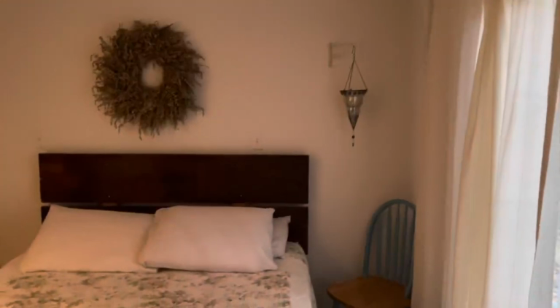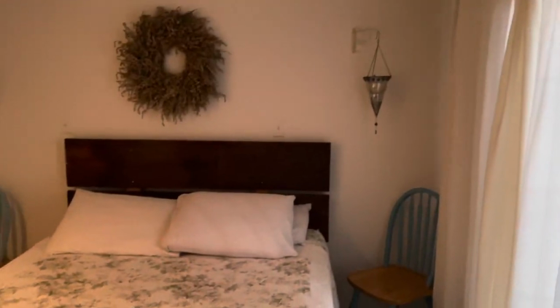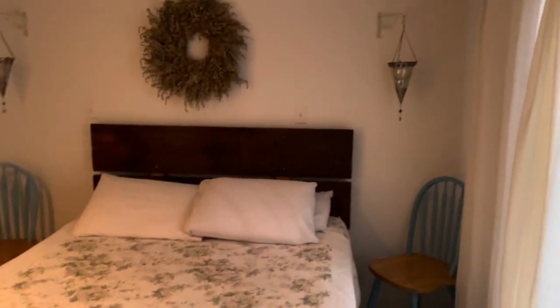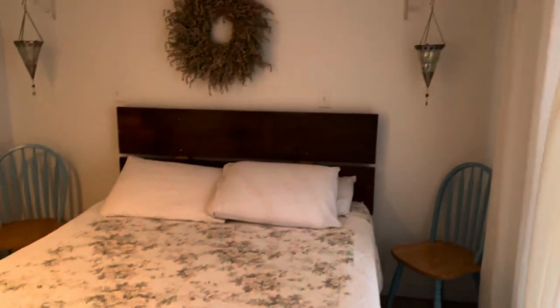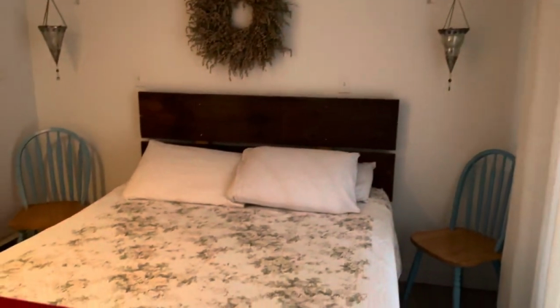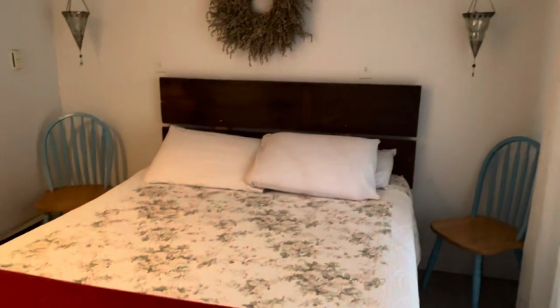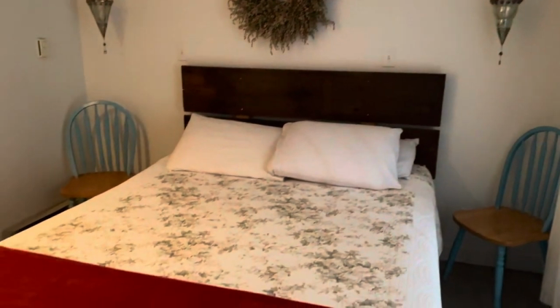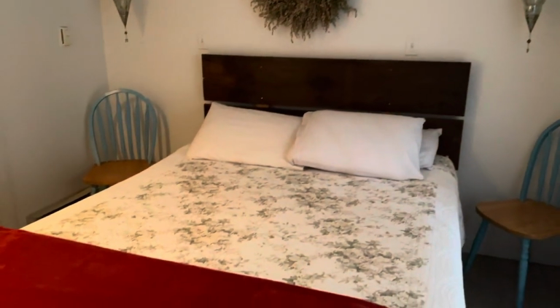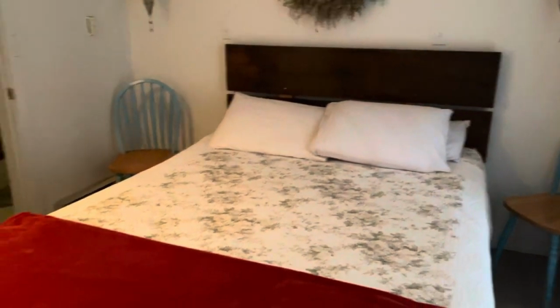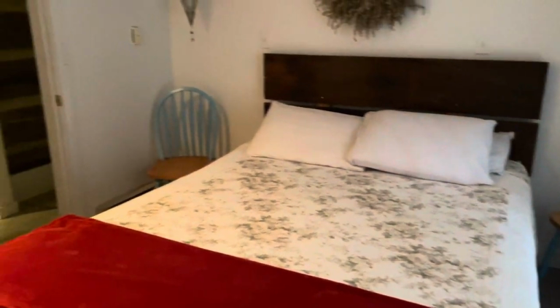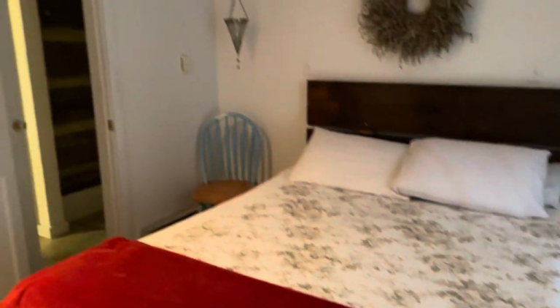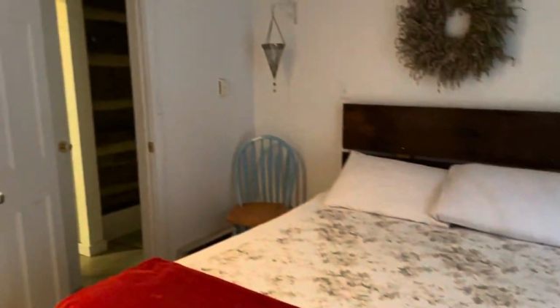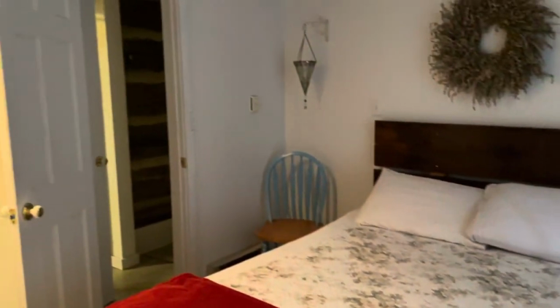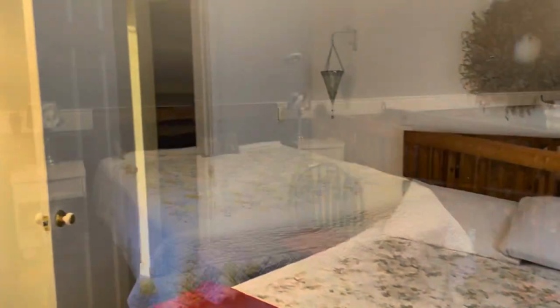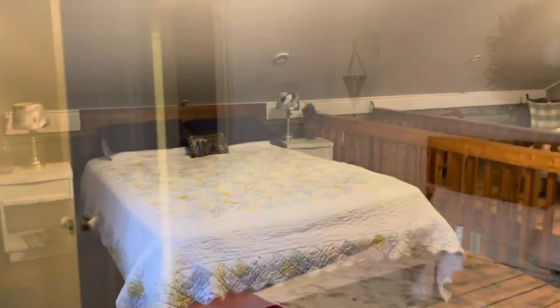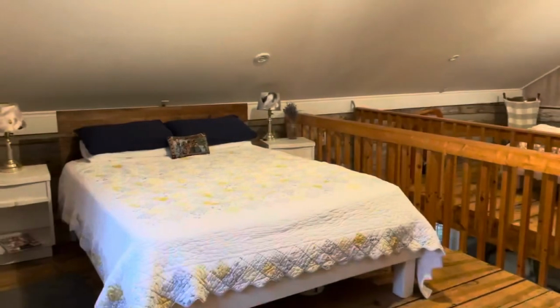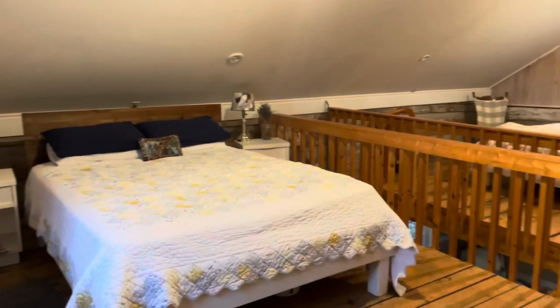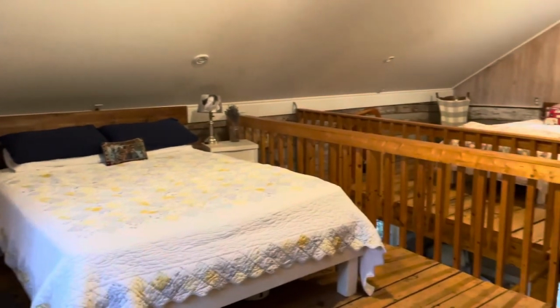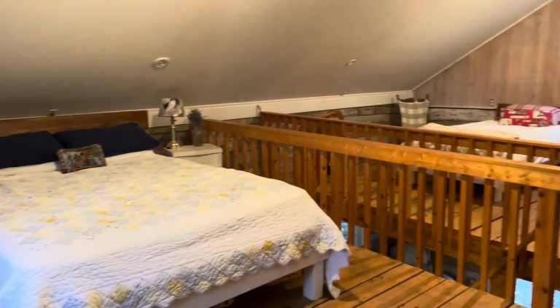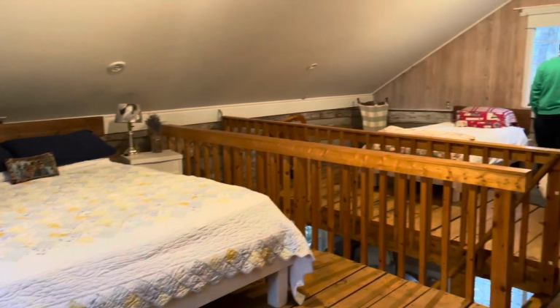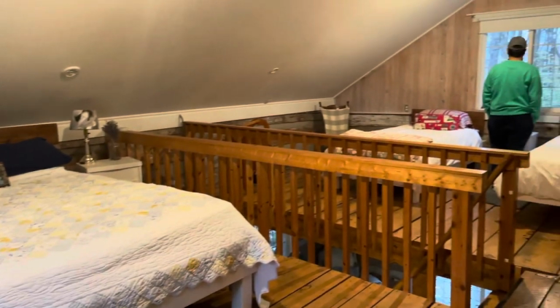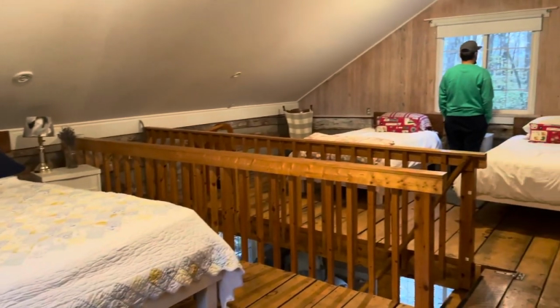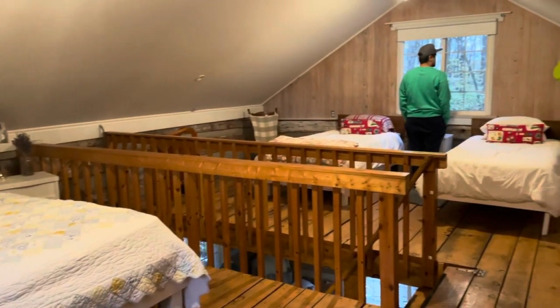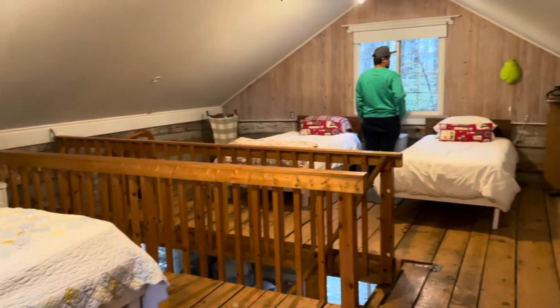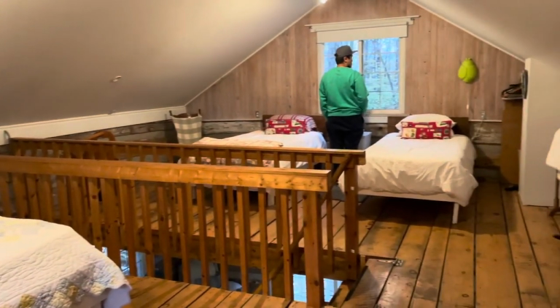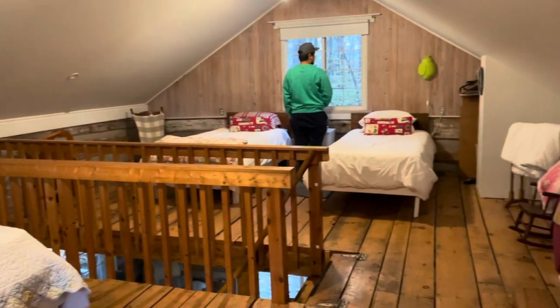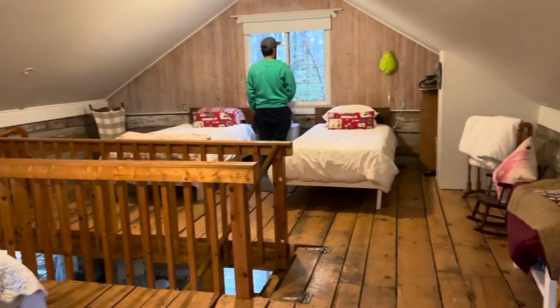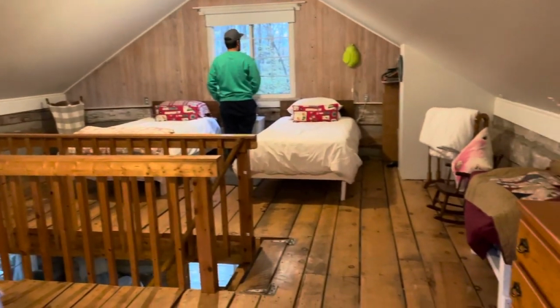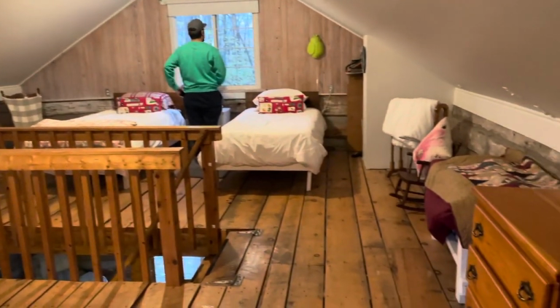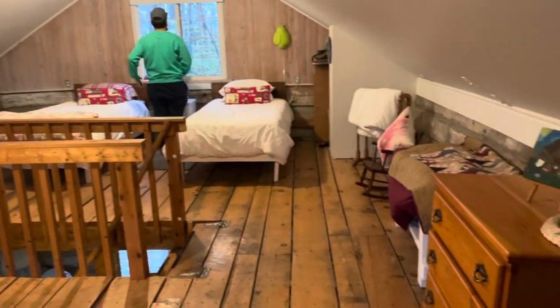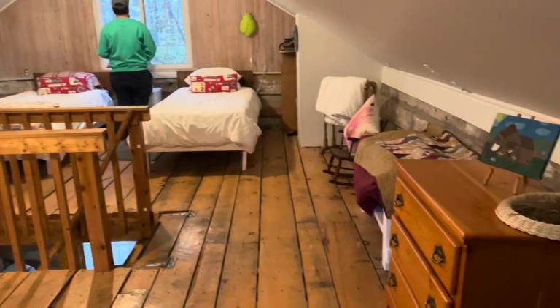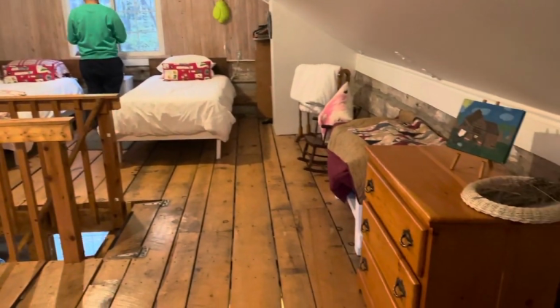Here's the first bedroom — it's a queen-size room on the lower floor. And if you head upstairs to the attic, there is a queen-size bed and two single beds, which is perfect for families.